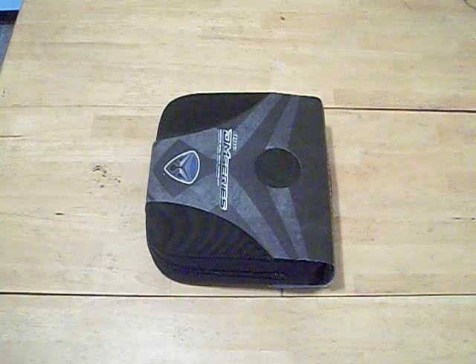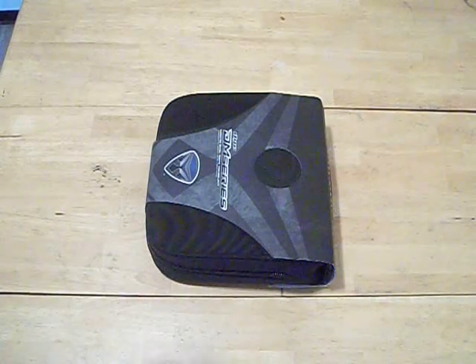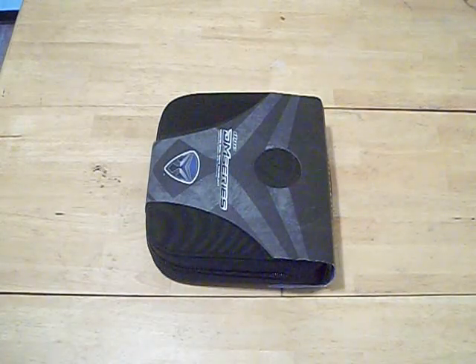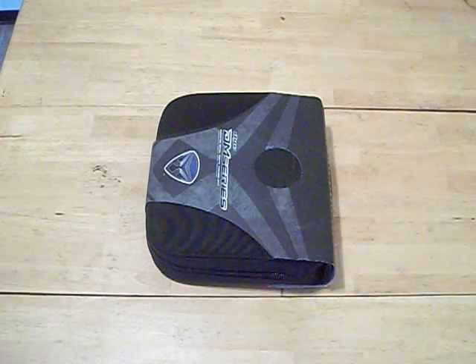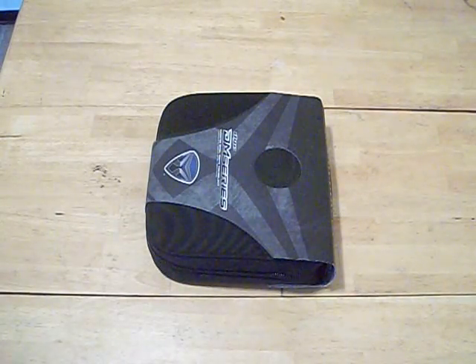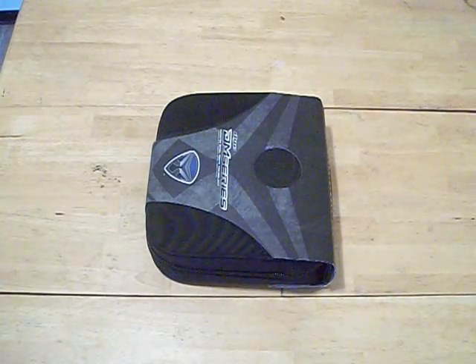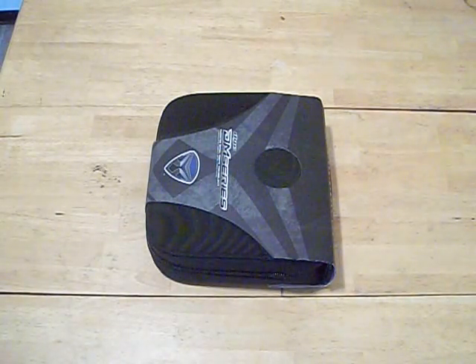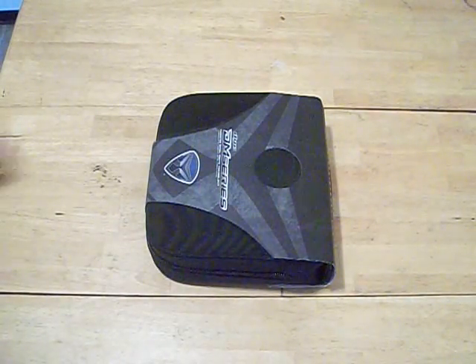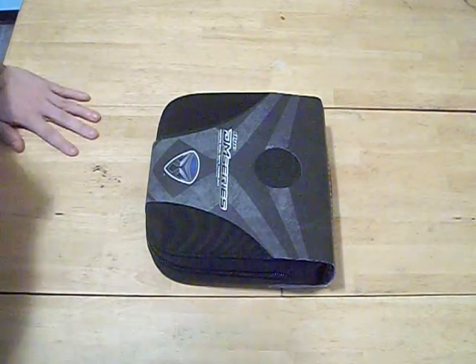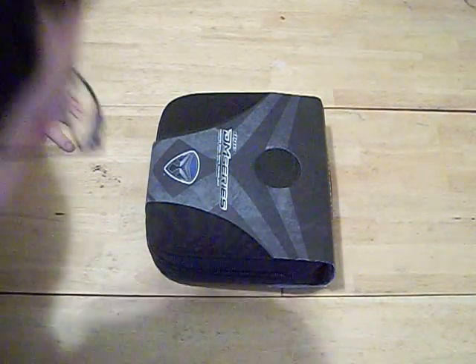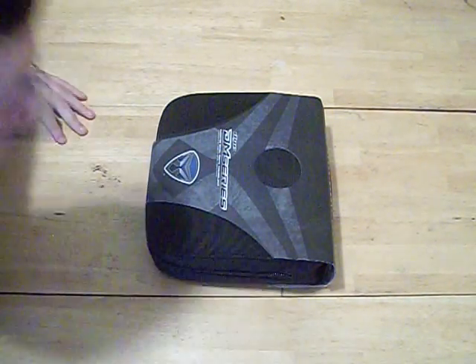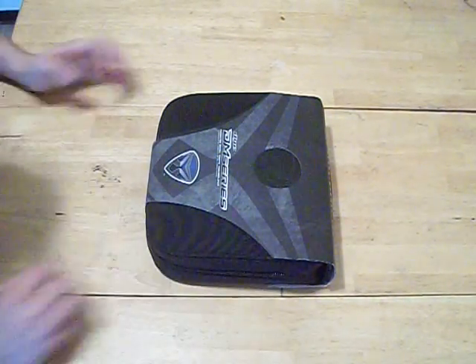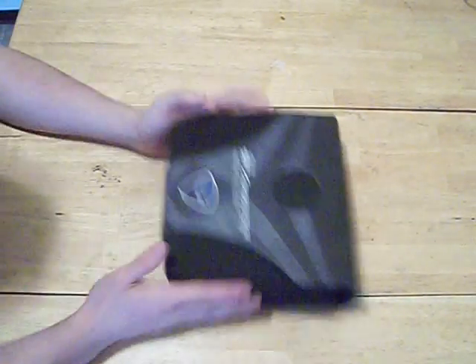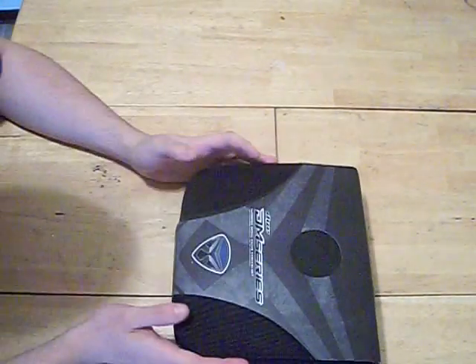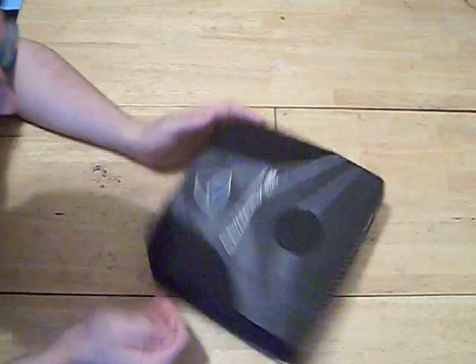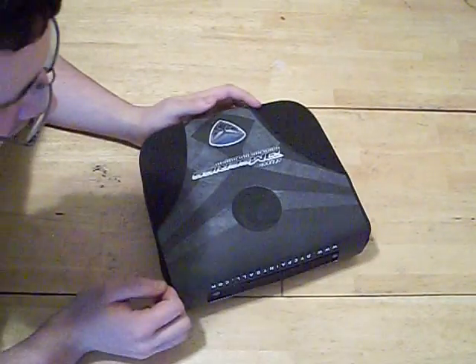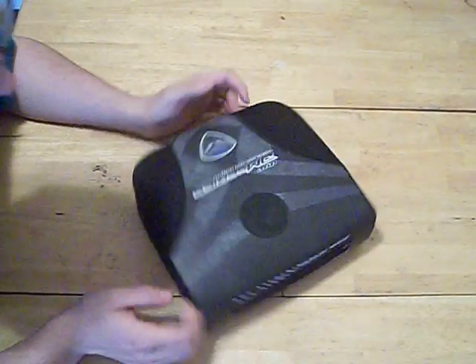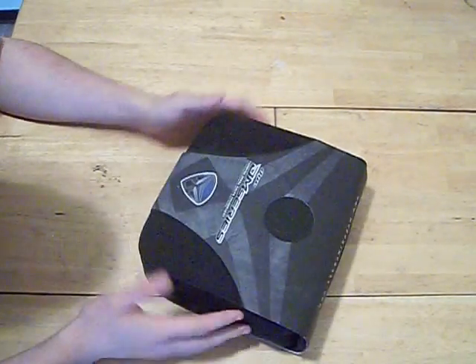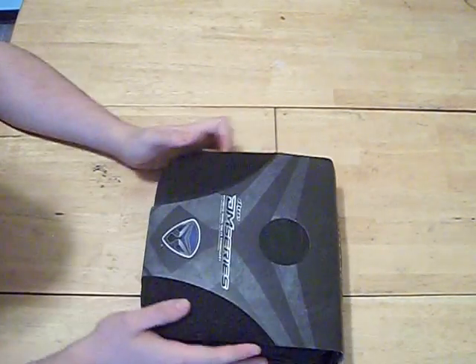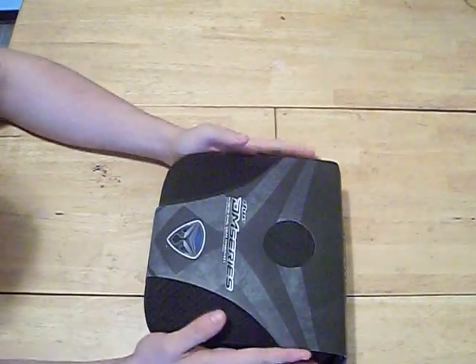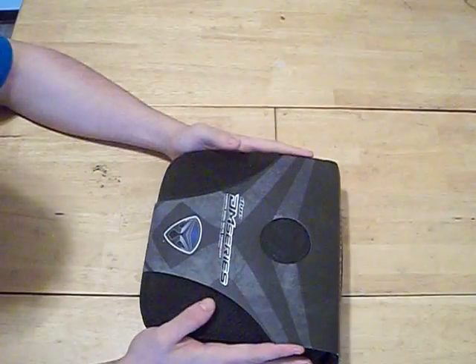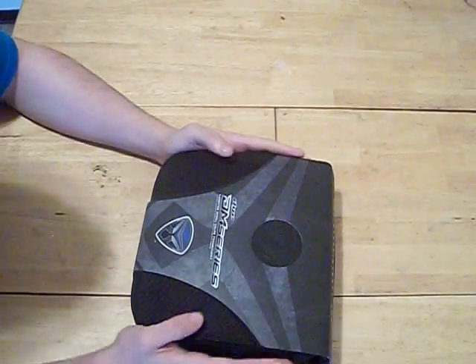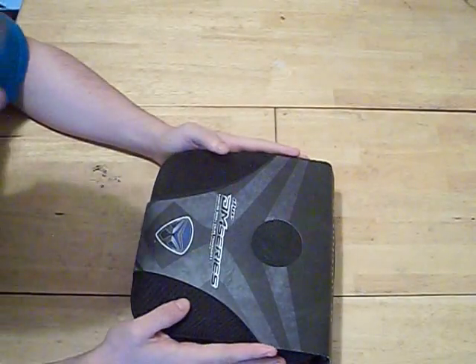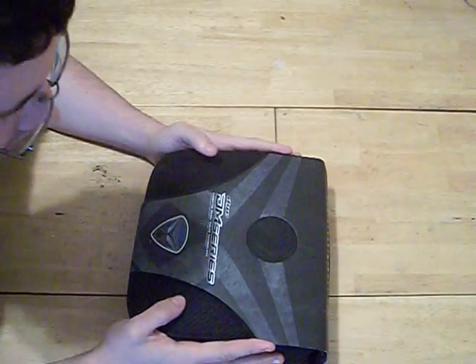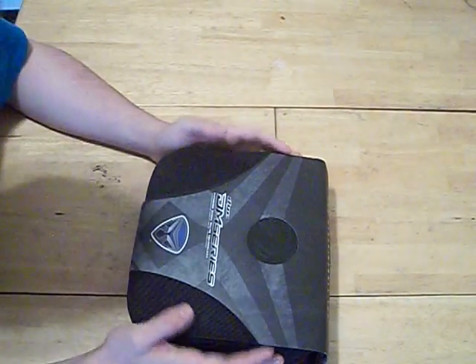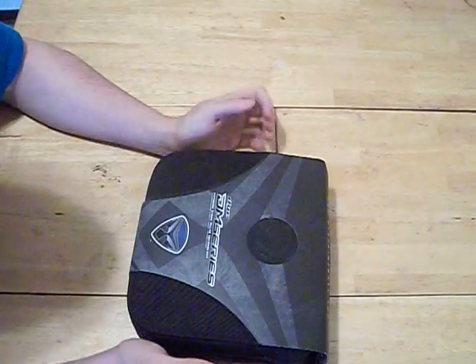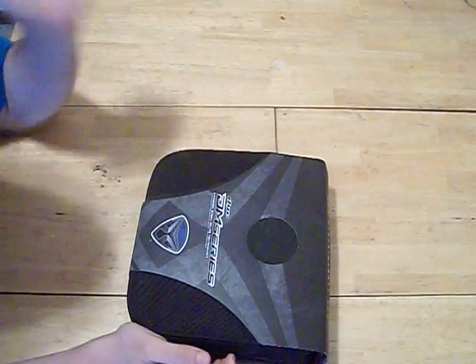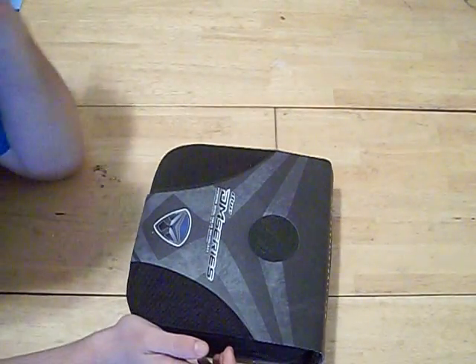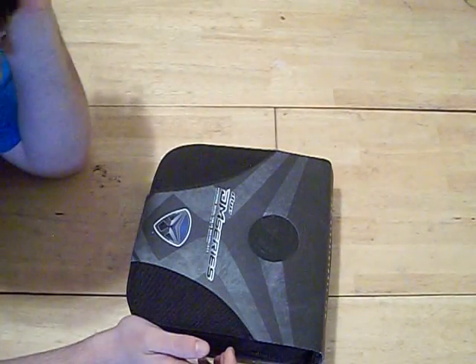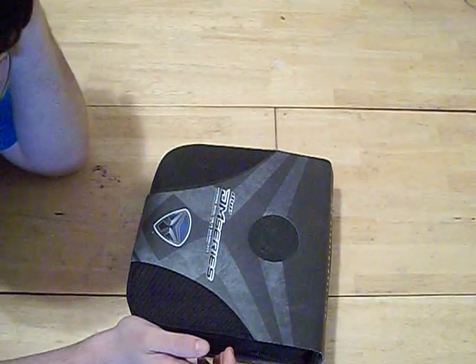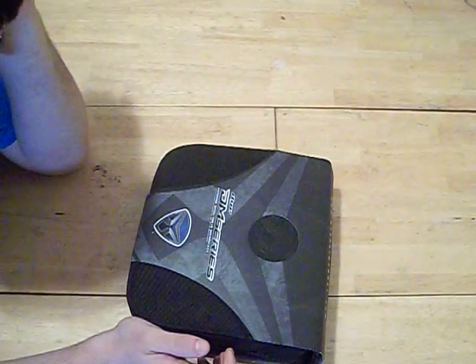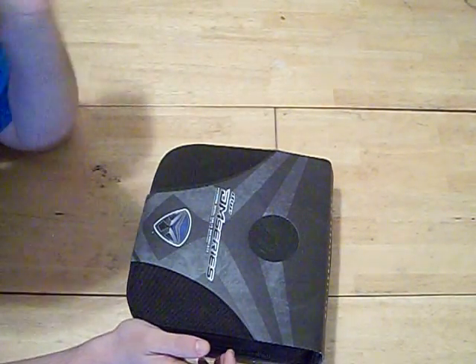Alright guys, Skelly here. Time to do the review on the DM. I got this in a raffle for 20 bucks.